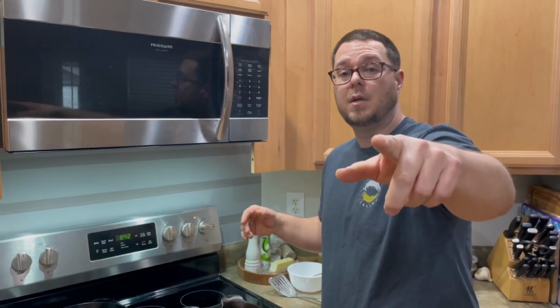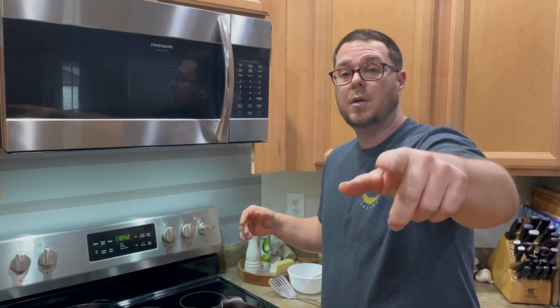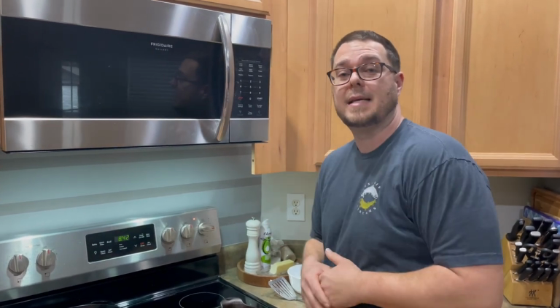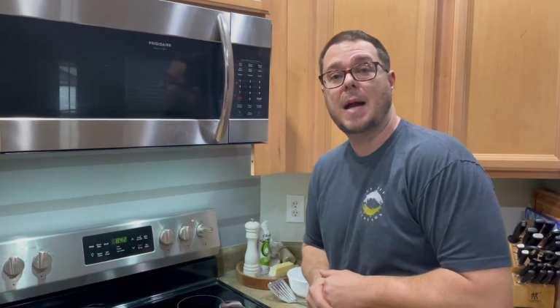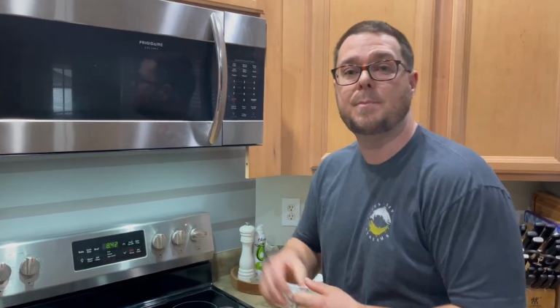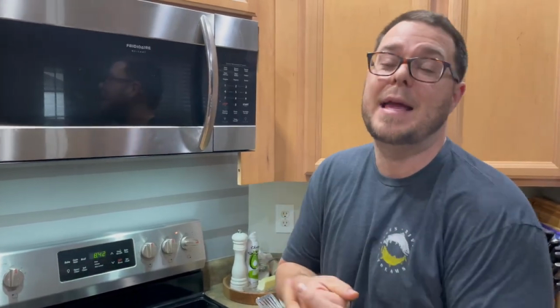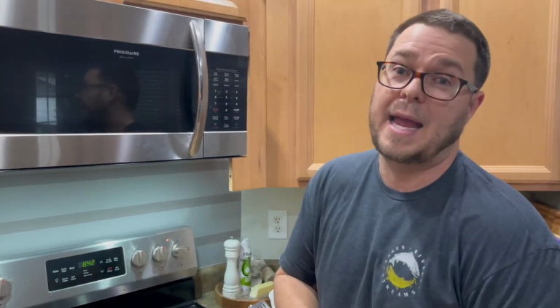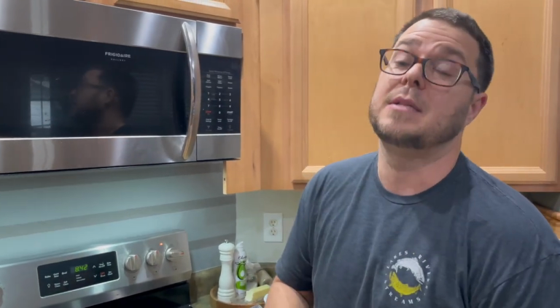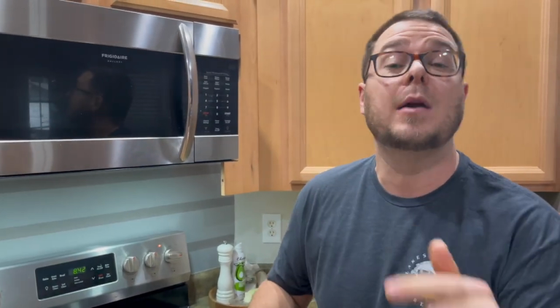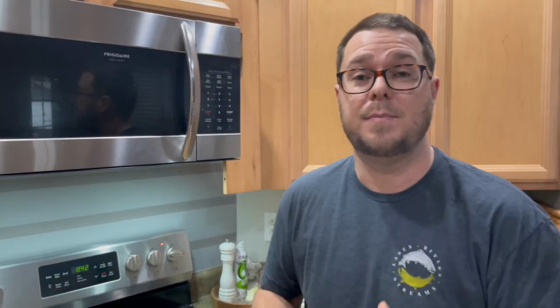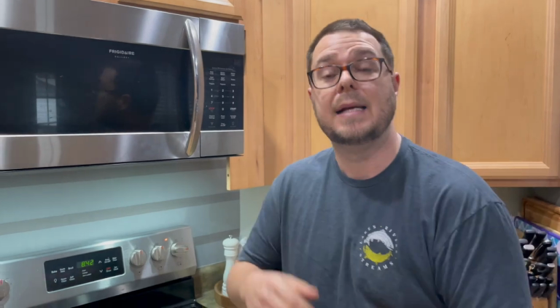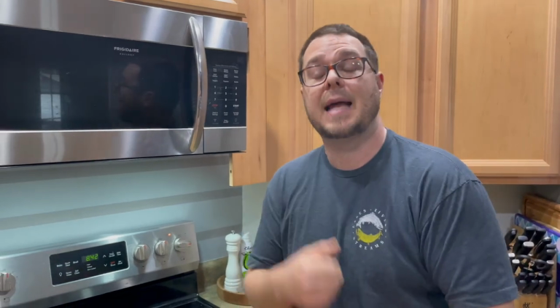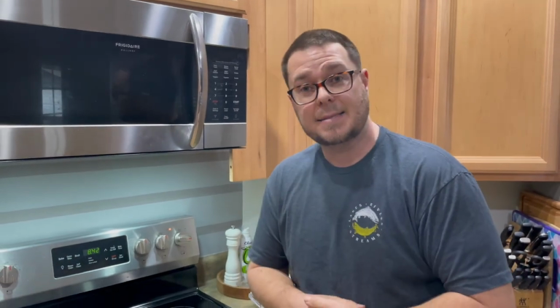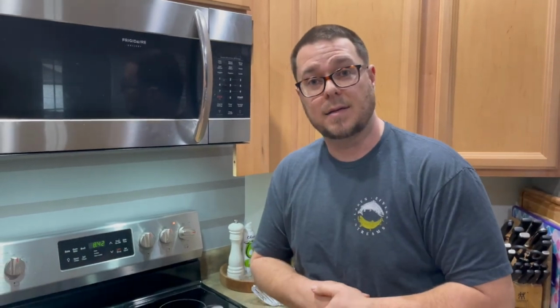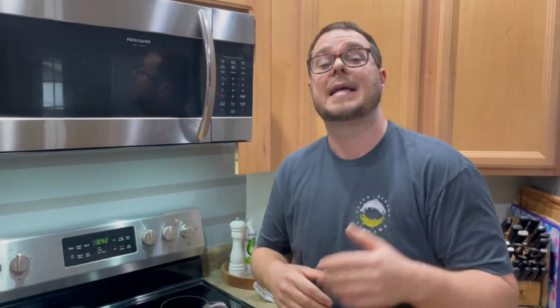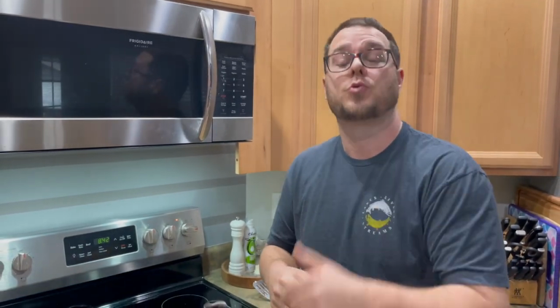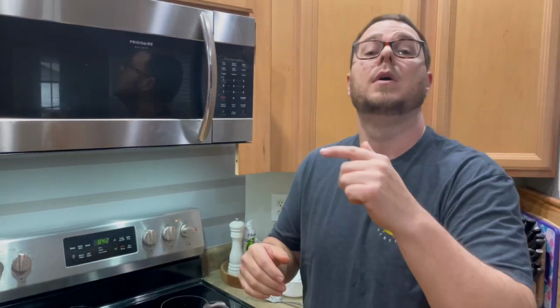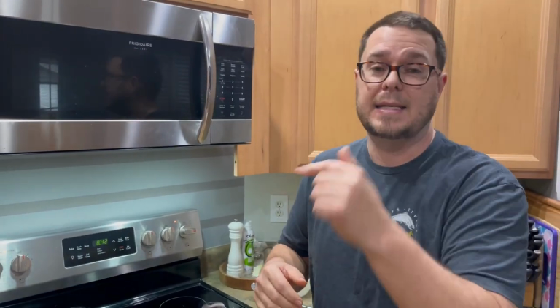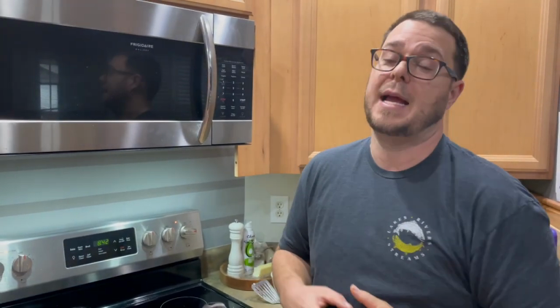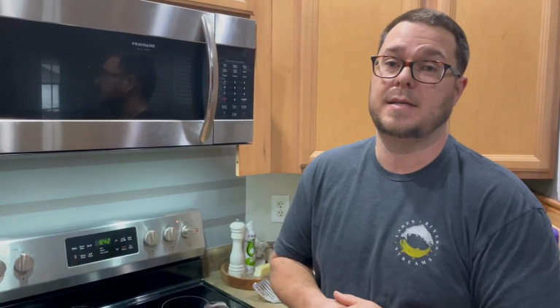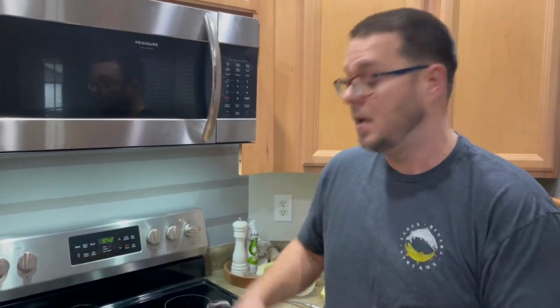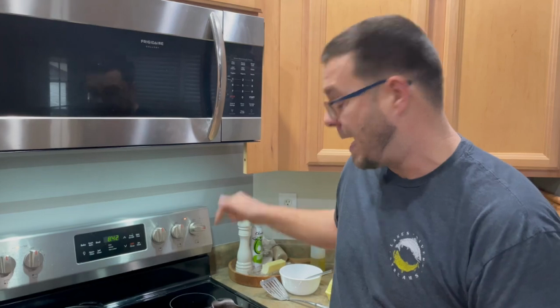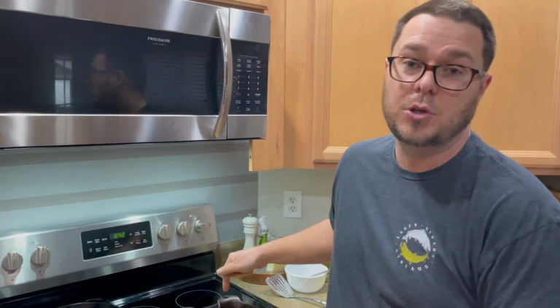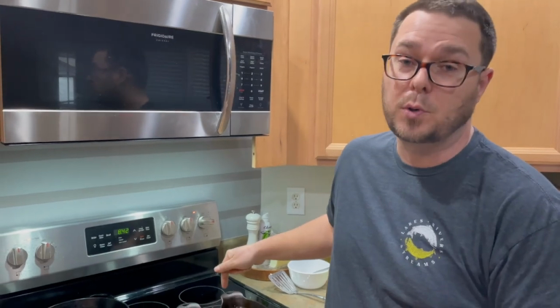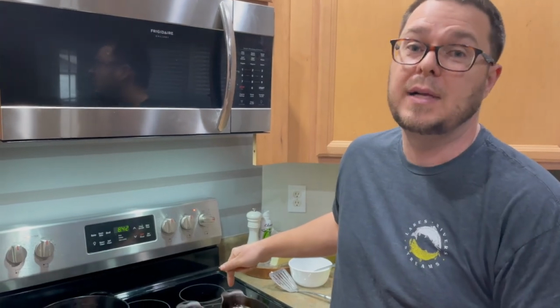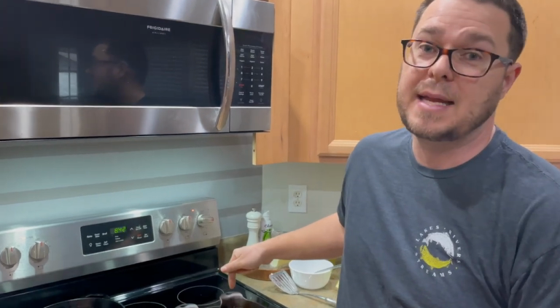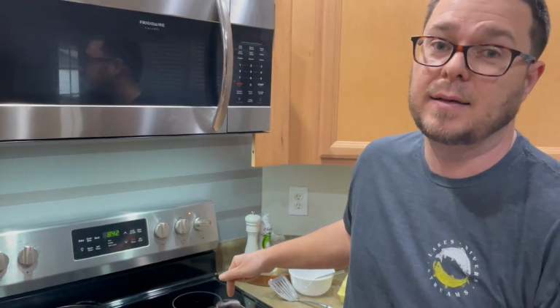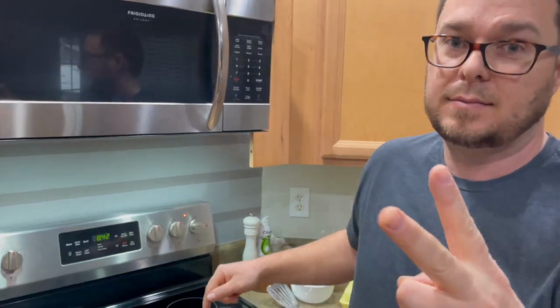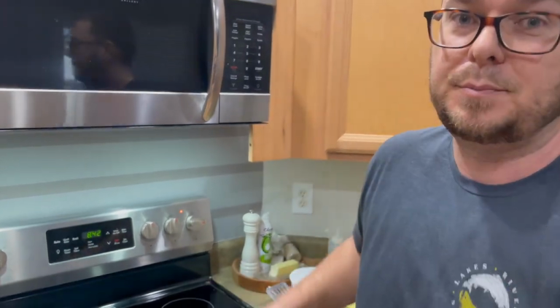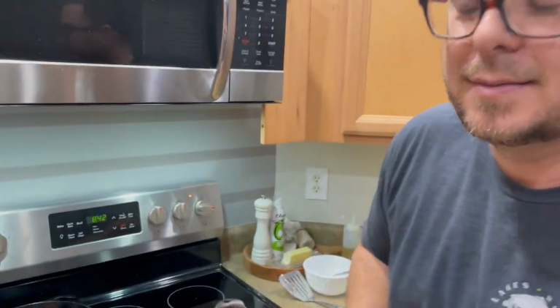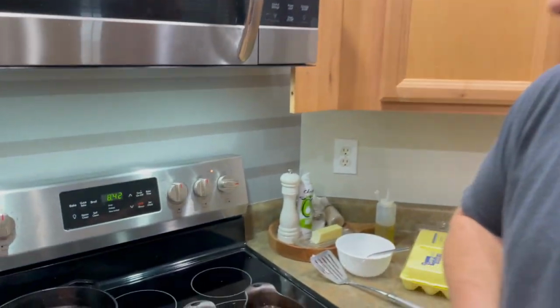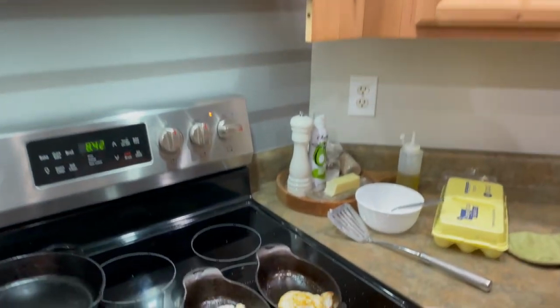Thanks for watching — press that subscribe button, pound that notification button, share it with somebody that's got a cast iron skillet and is having trouble seasoning it, because the proof is in the egg. Peace — let's eat them.